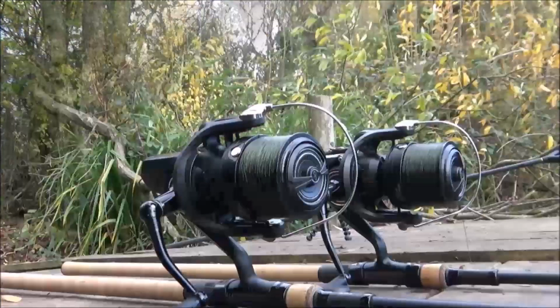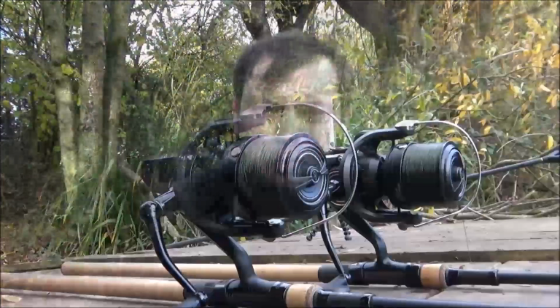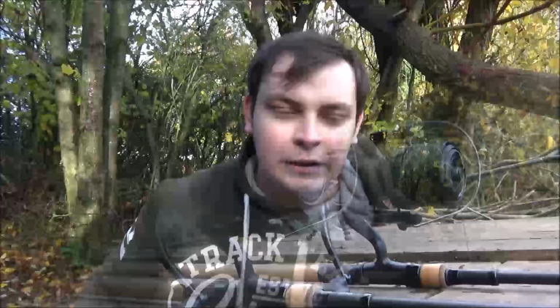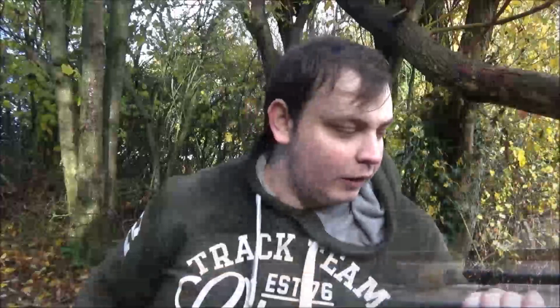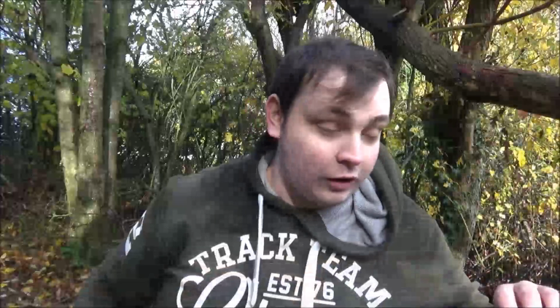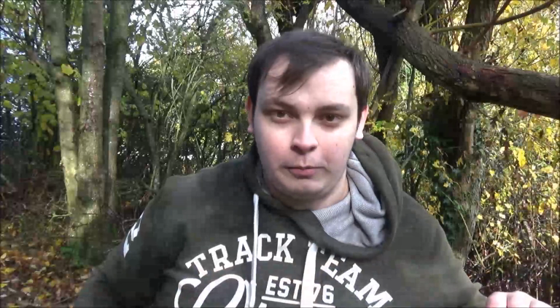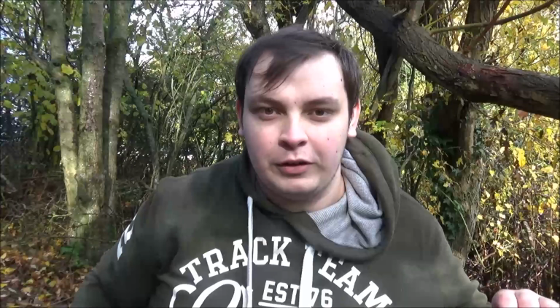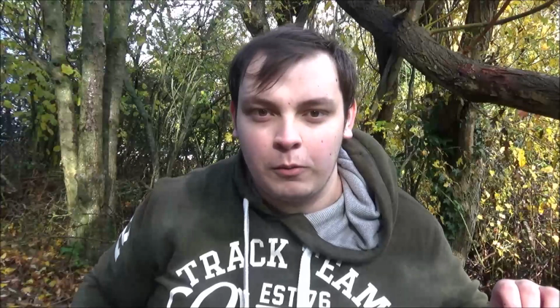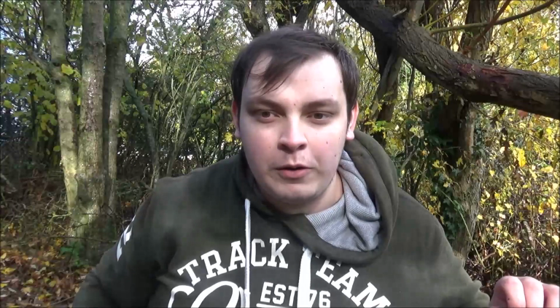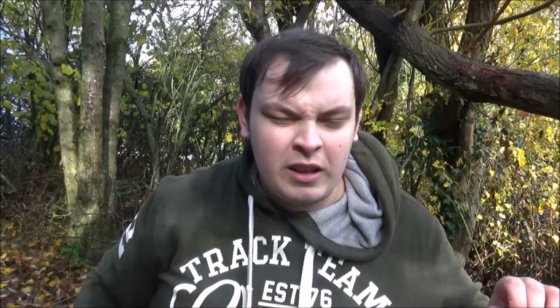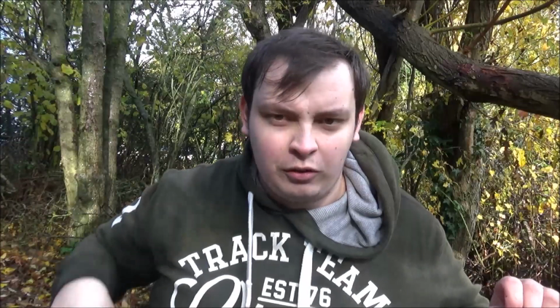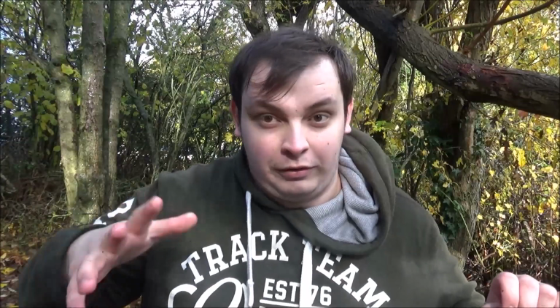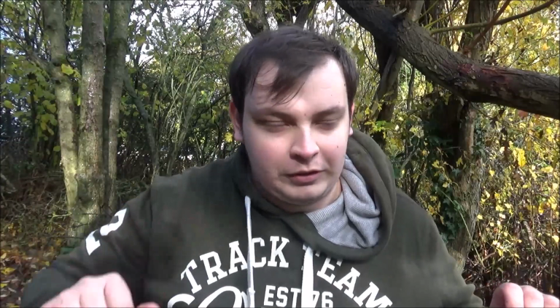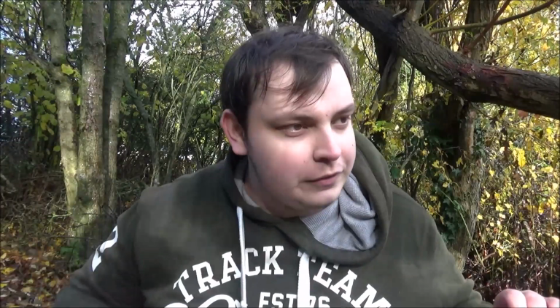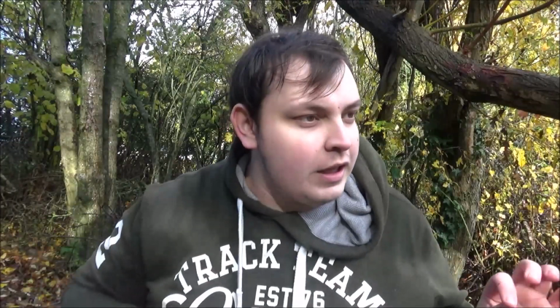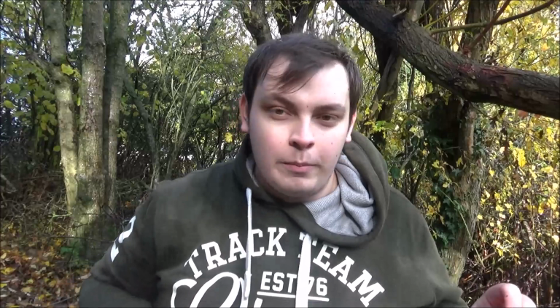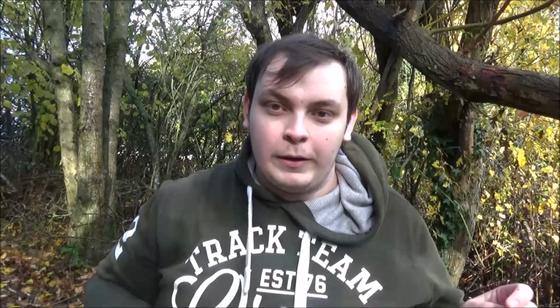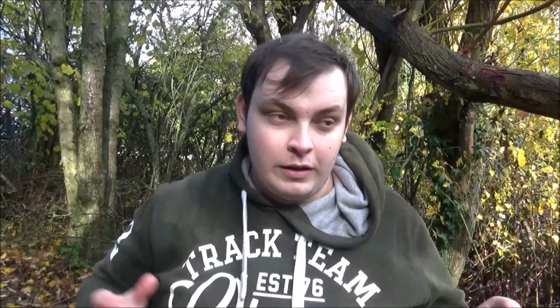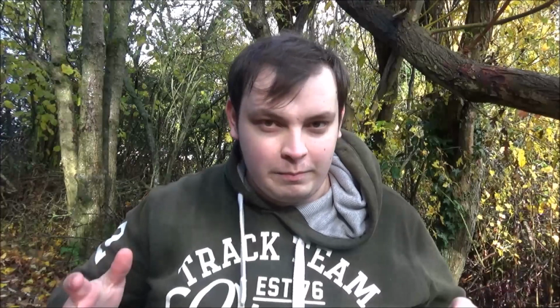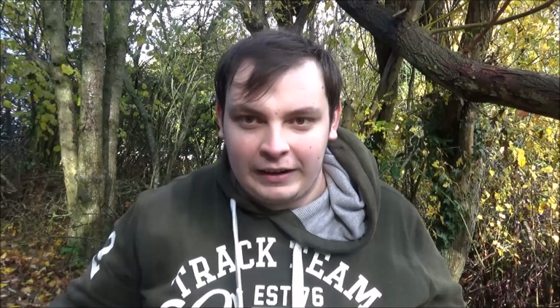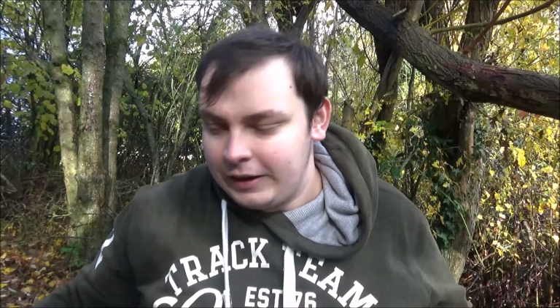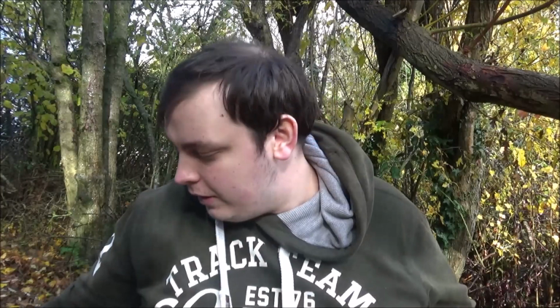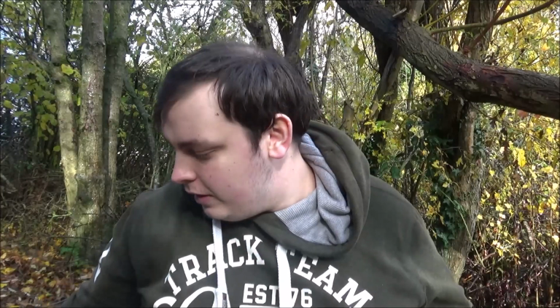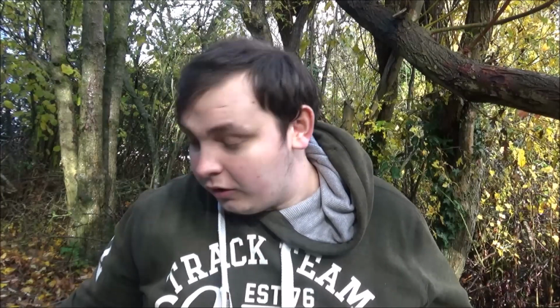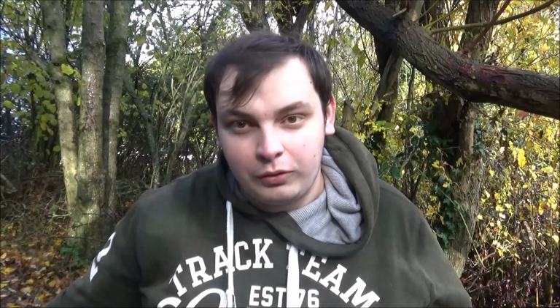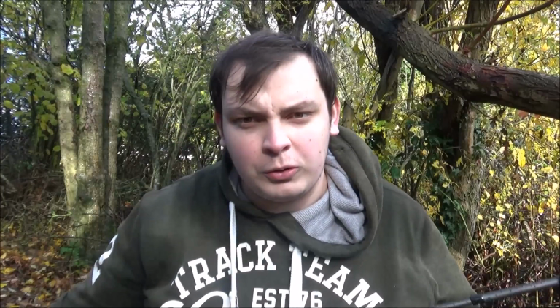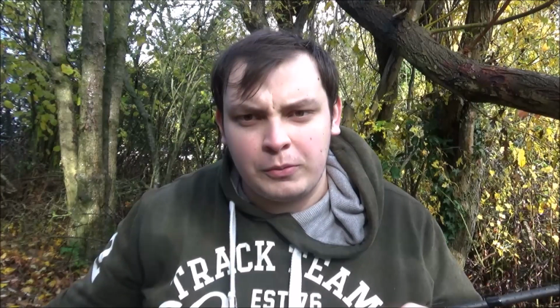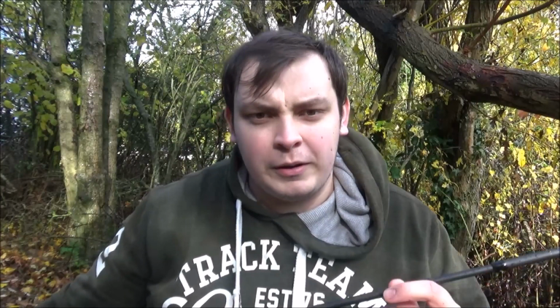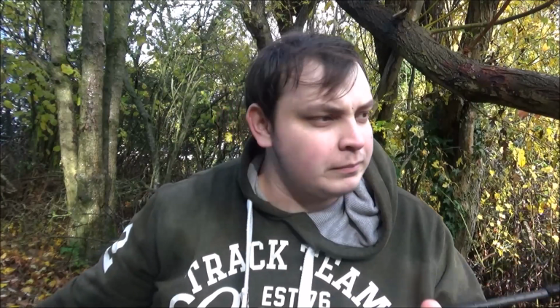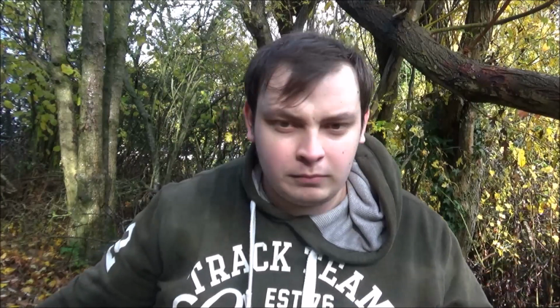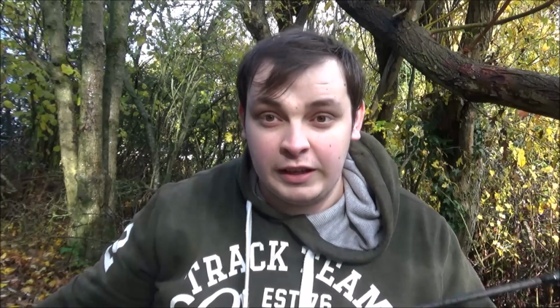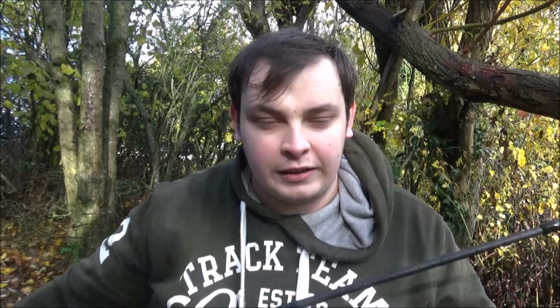Welcome back, sorry I haven't uploaded in a while, got some family stuff, but back at it now. Just thought I'd talk you through my gear today.